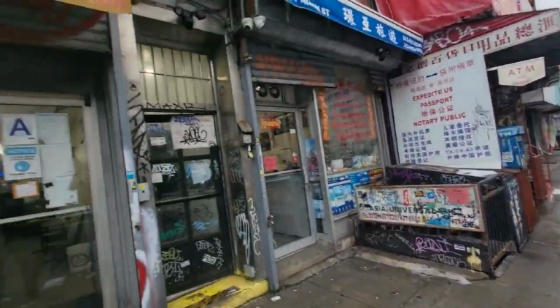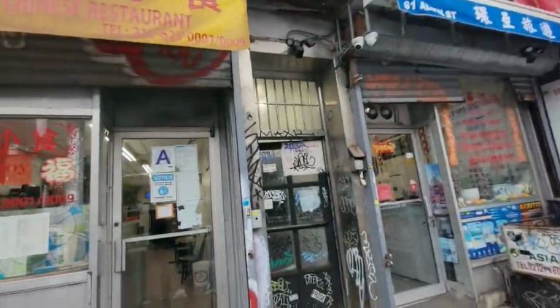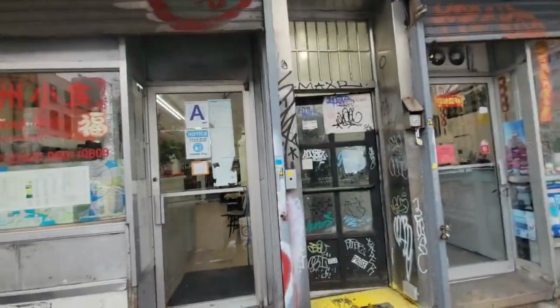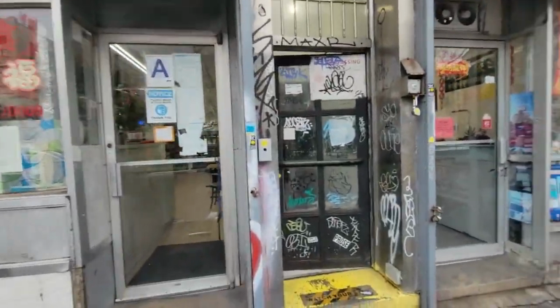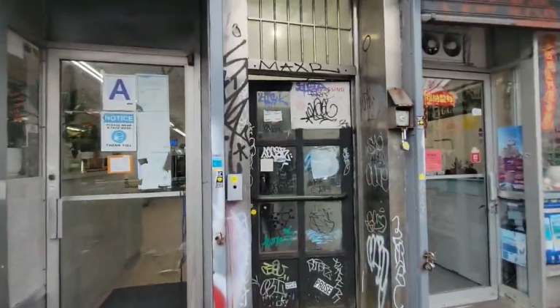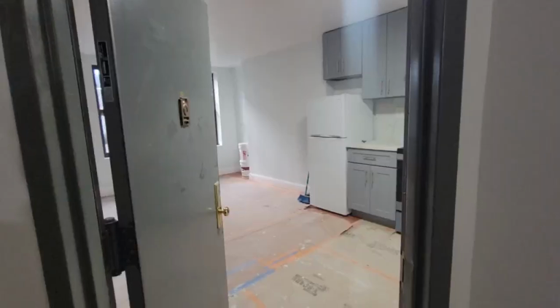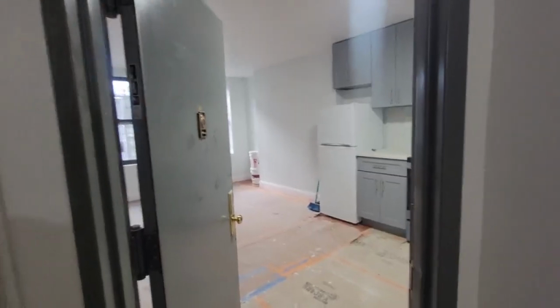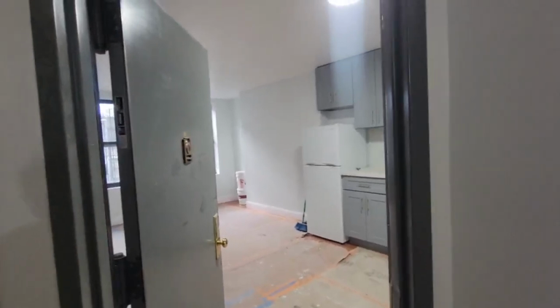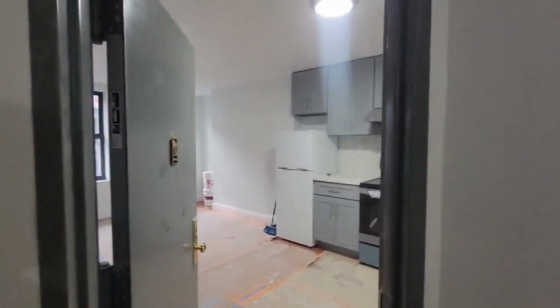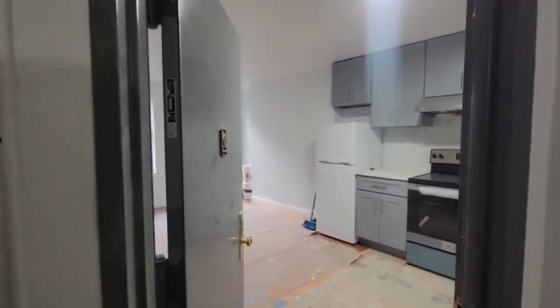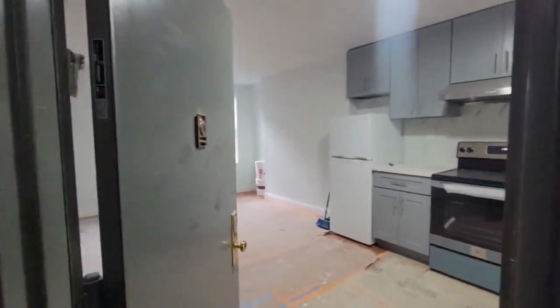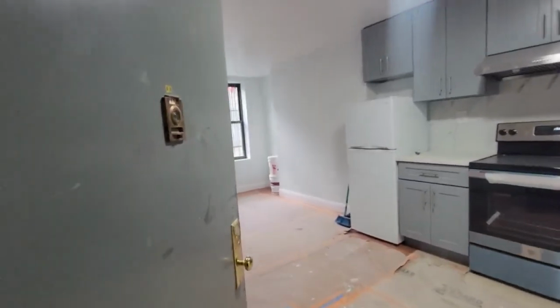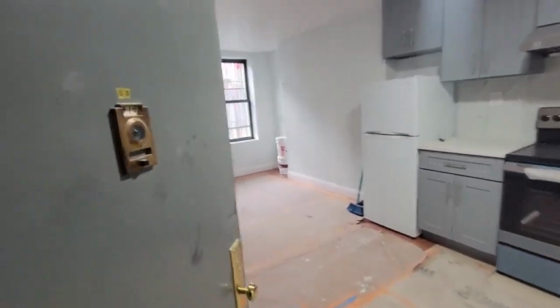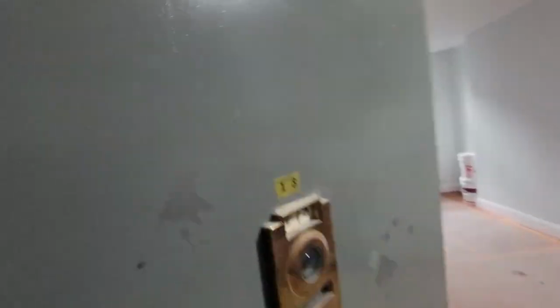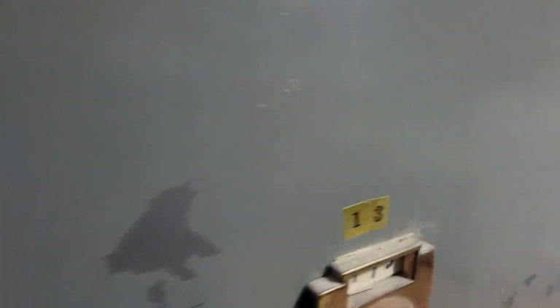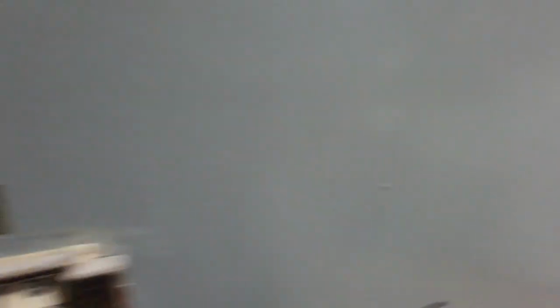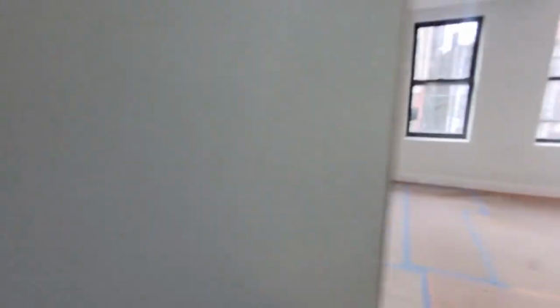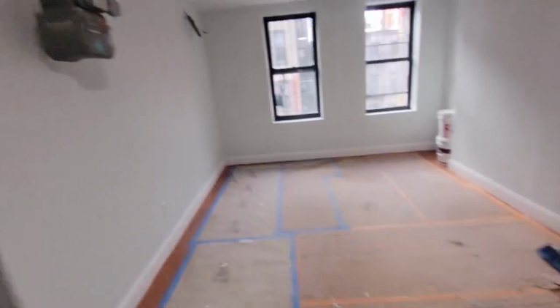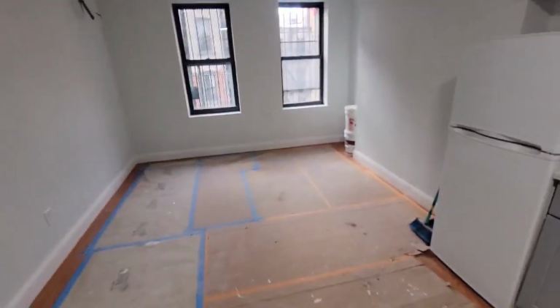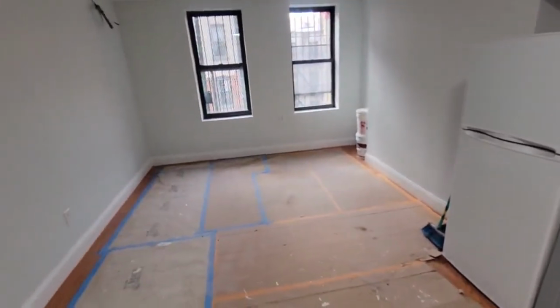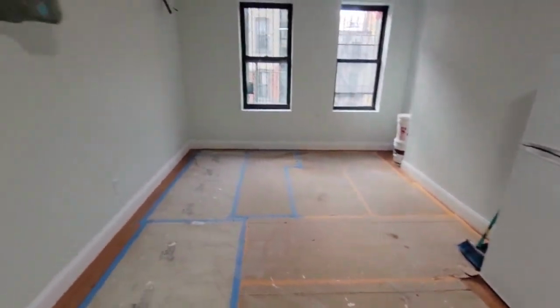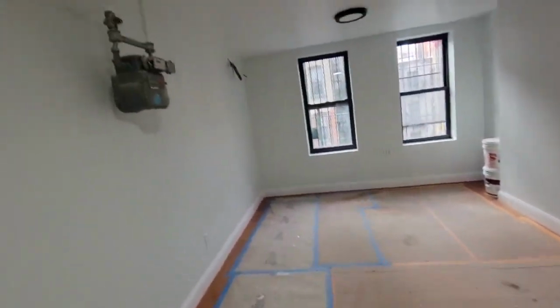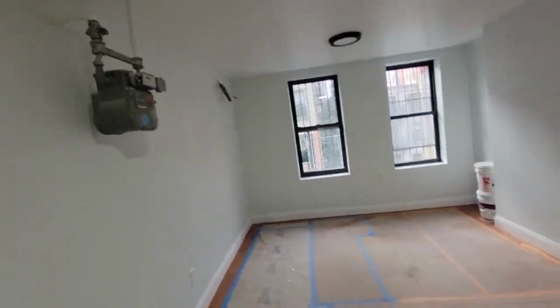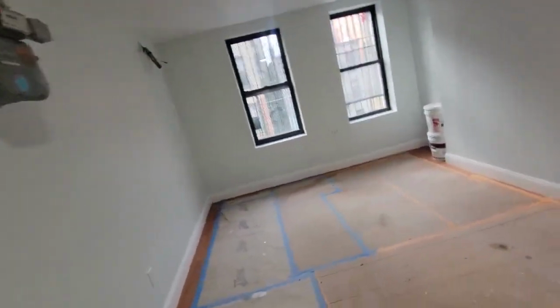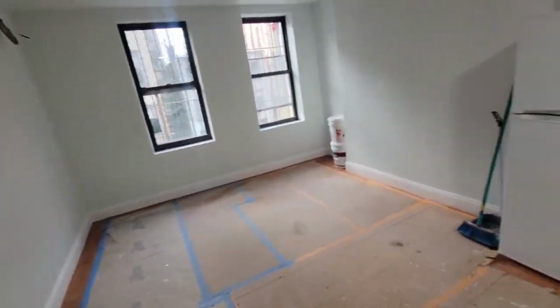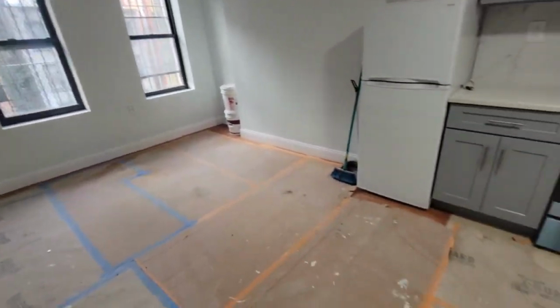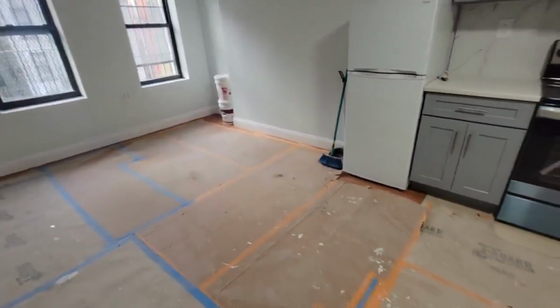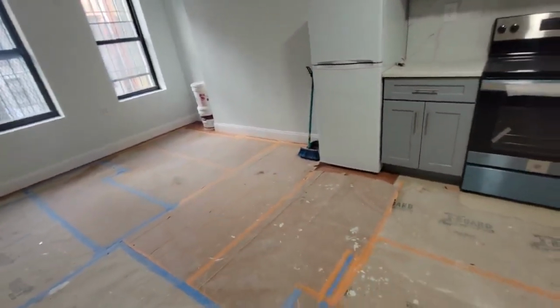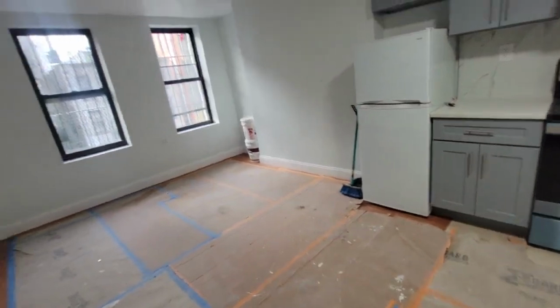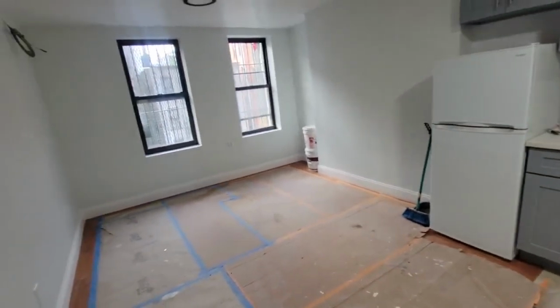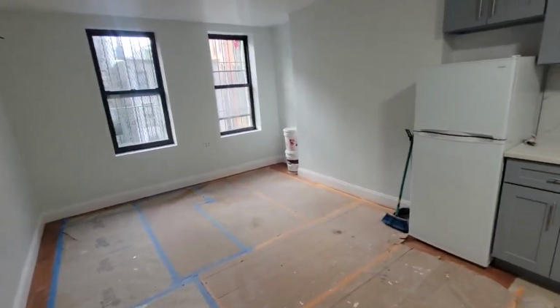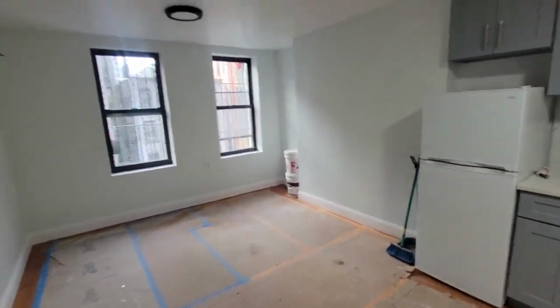Let's go upstairs. We're here on the fifth floor — Apartment 13. This apartment is pristine, brand new, just about two days away from completion.